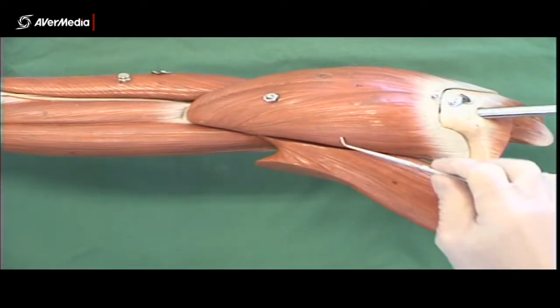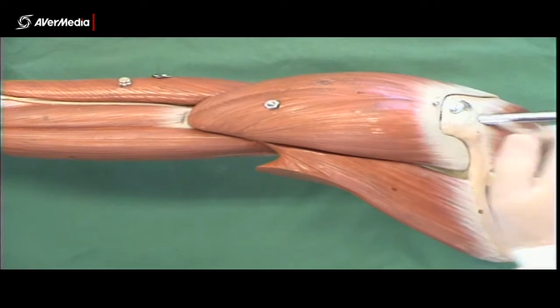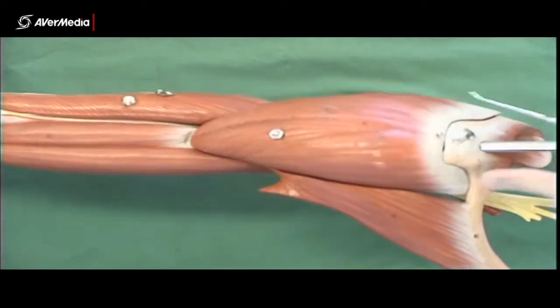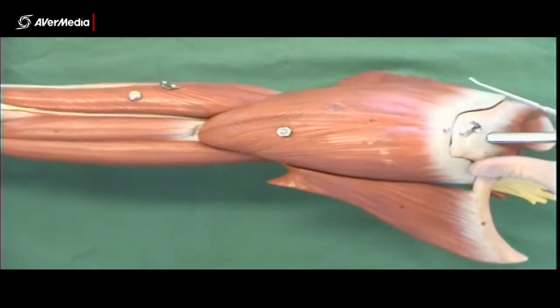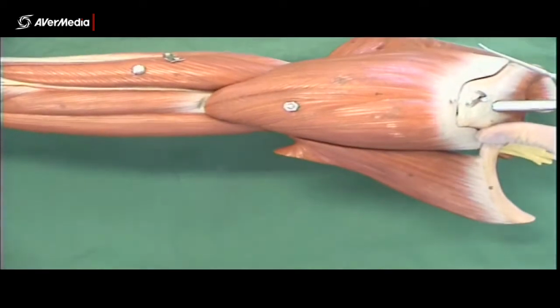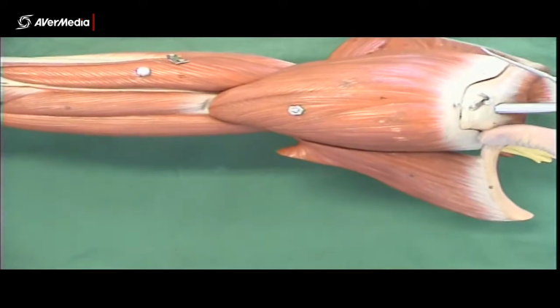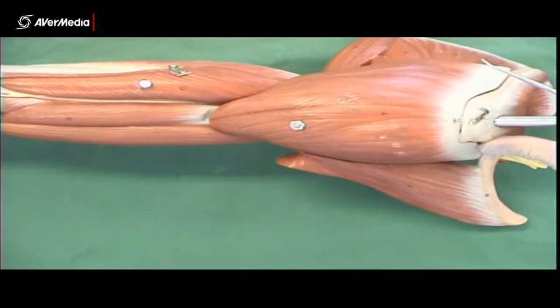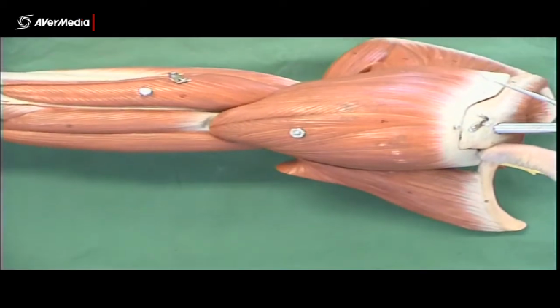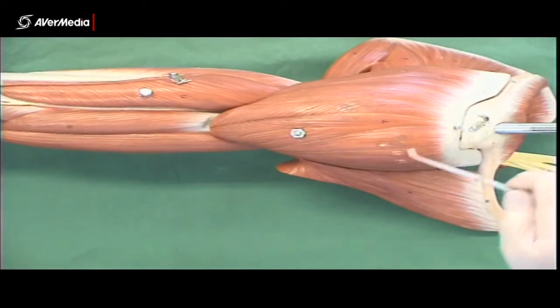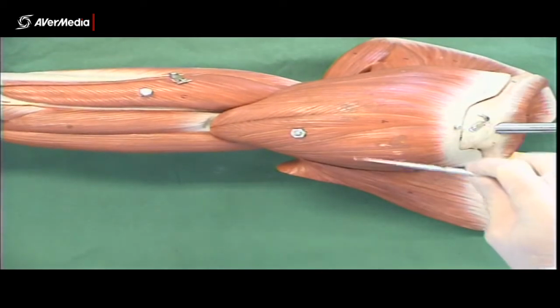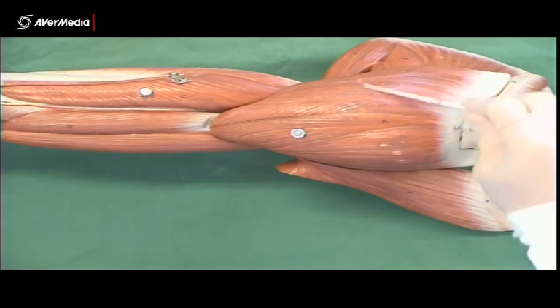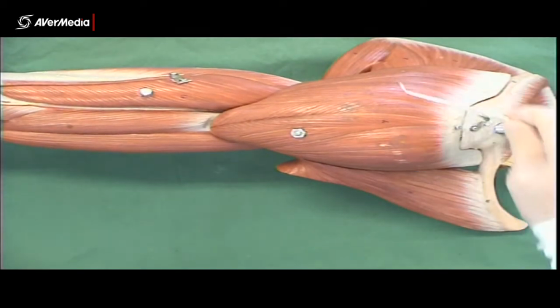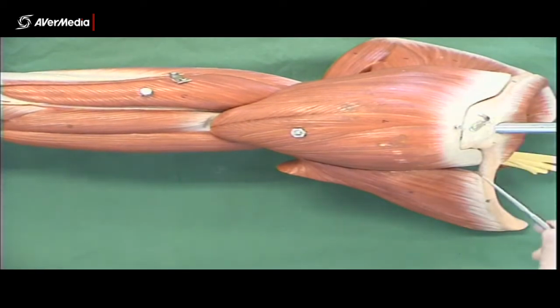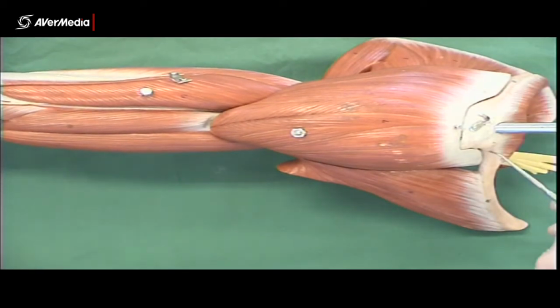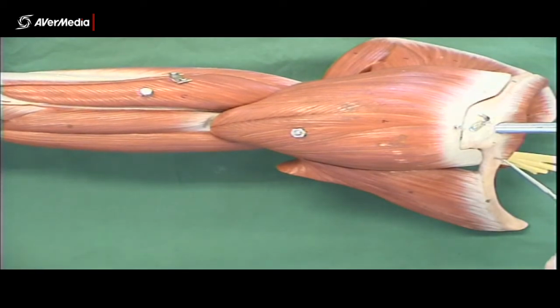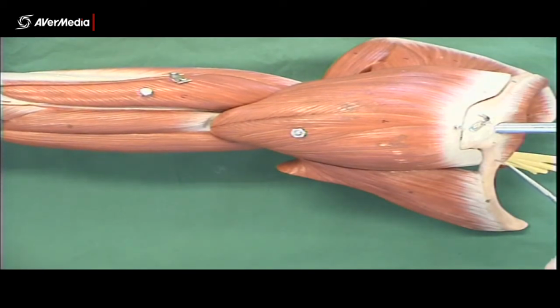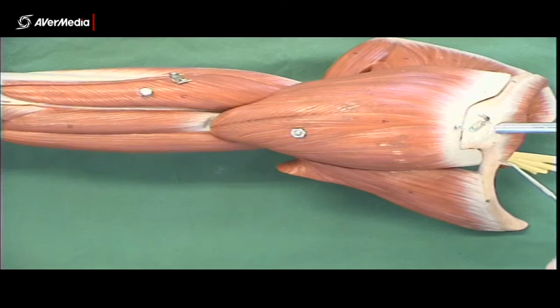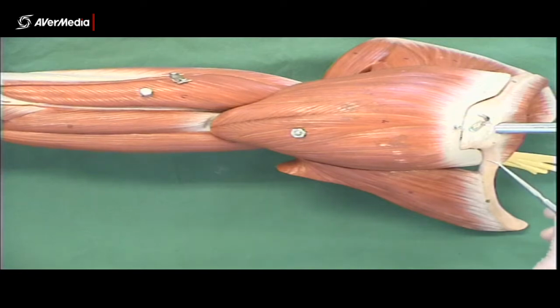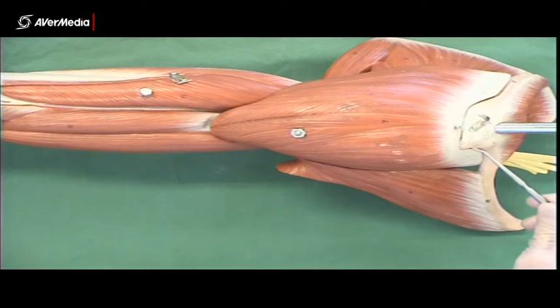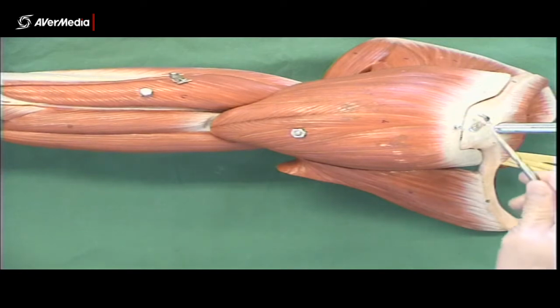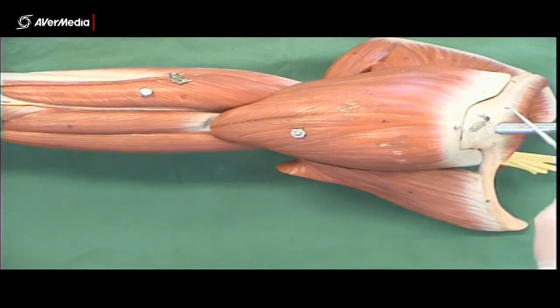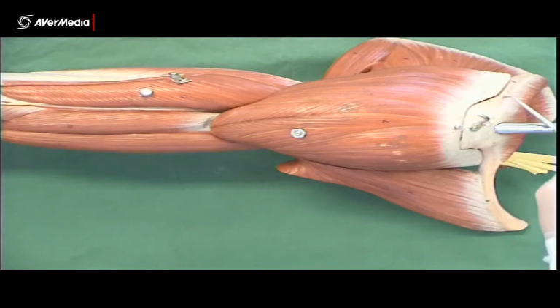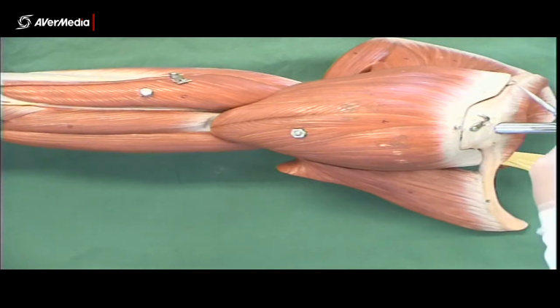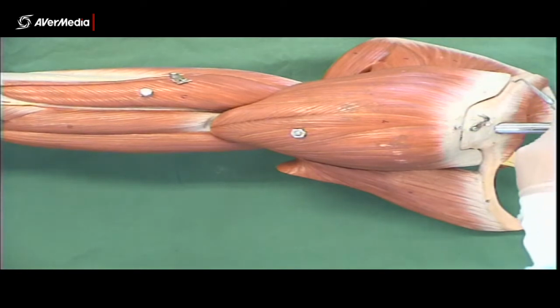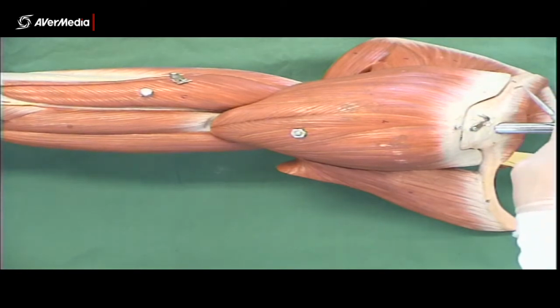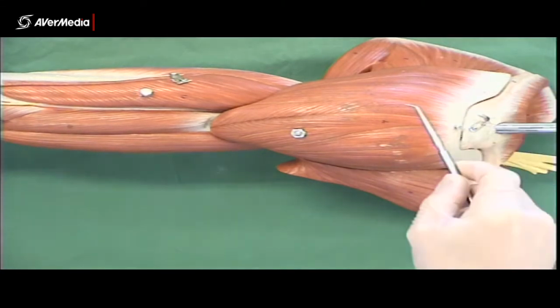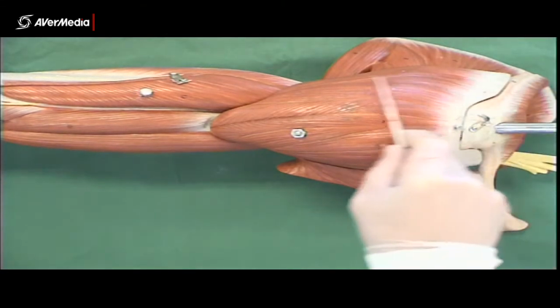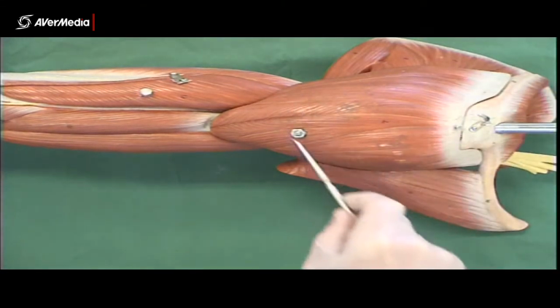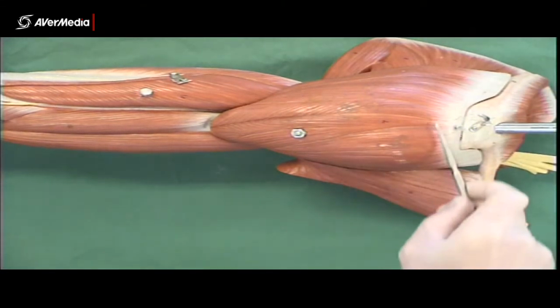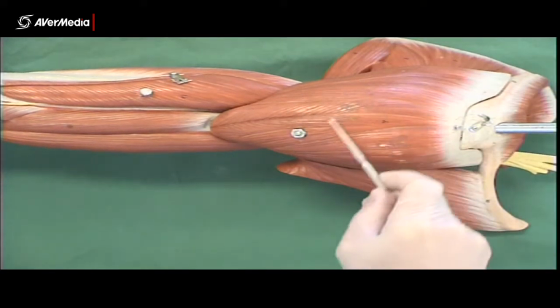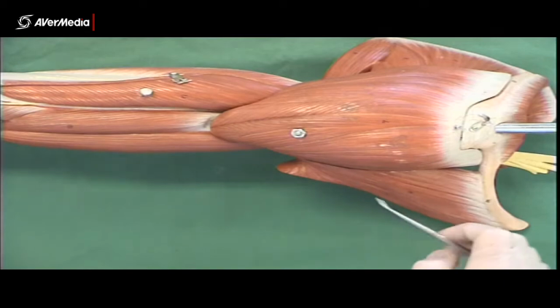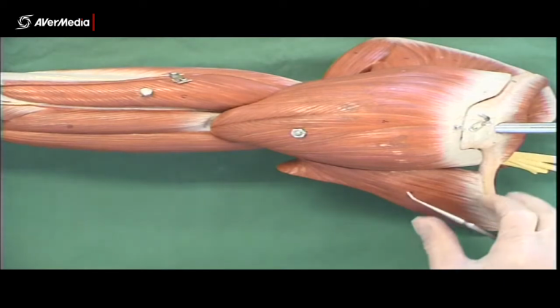Moving lateral to that and looking from a more lateral point of view, we can see the deltoid. You can see it attaching here to the clavicle, the acromion, and then the spine of the scapula — so that is all deltoid.